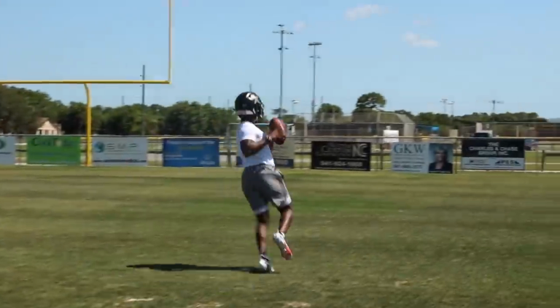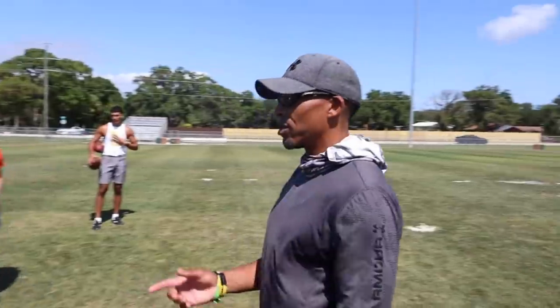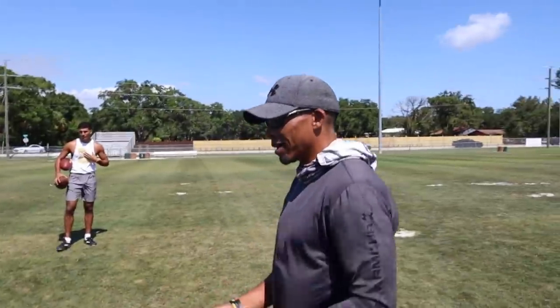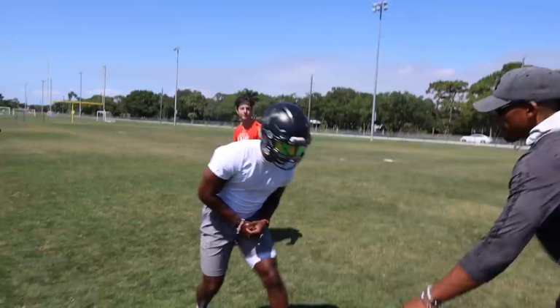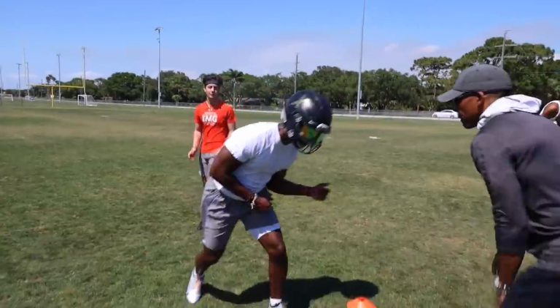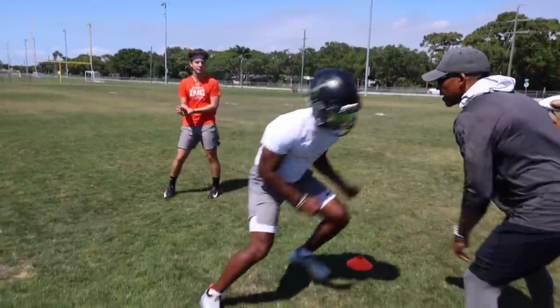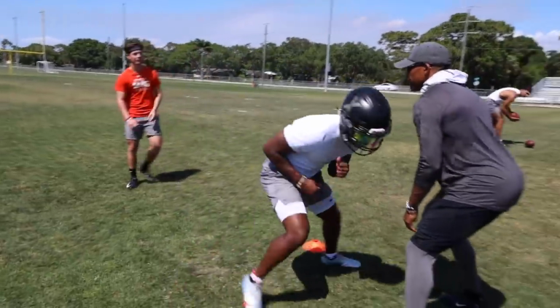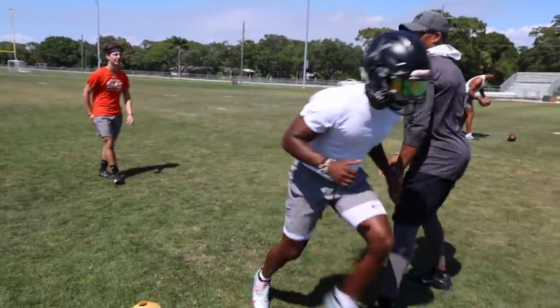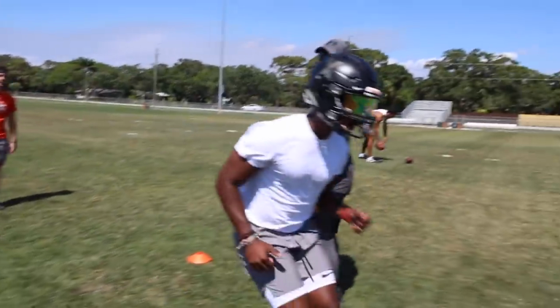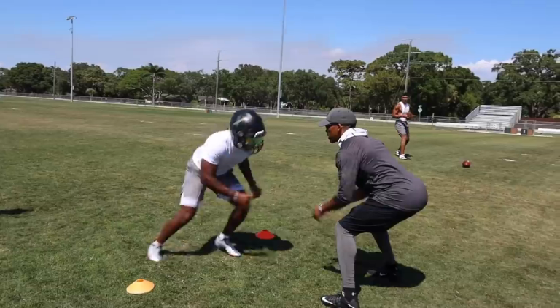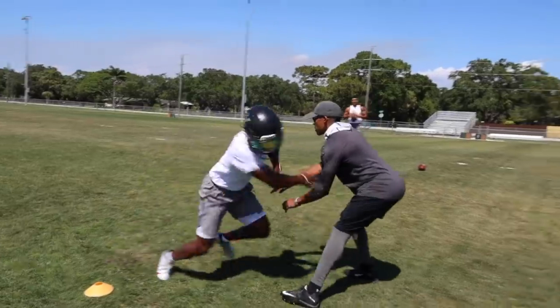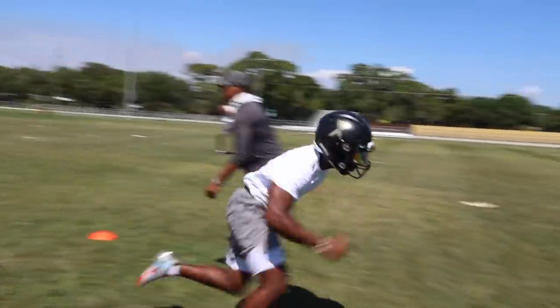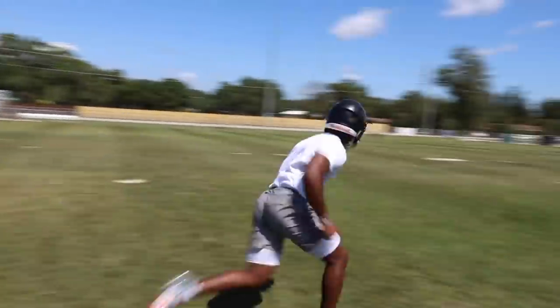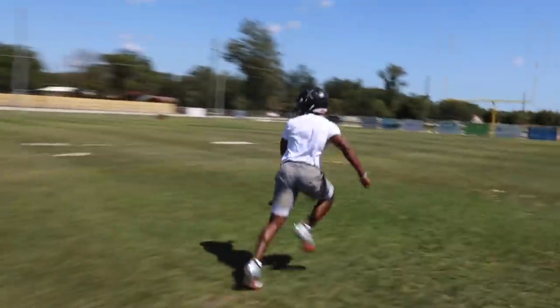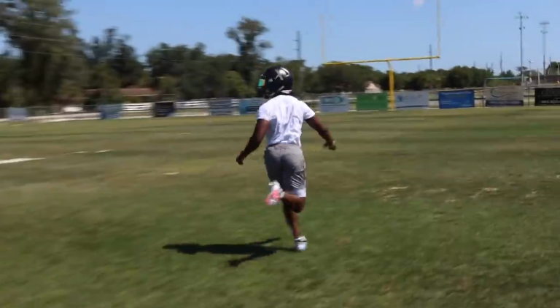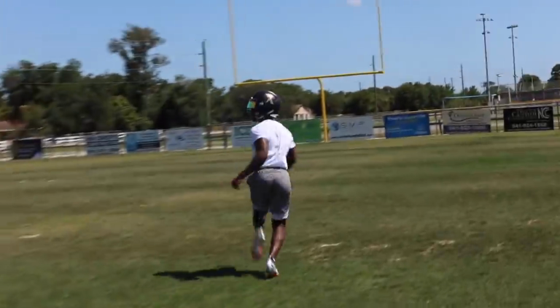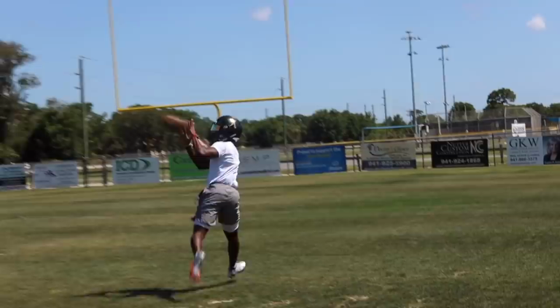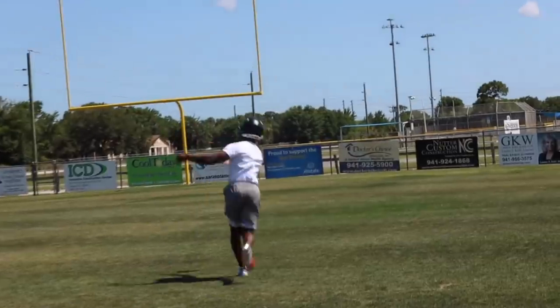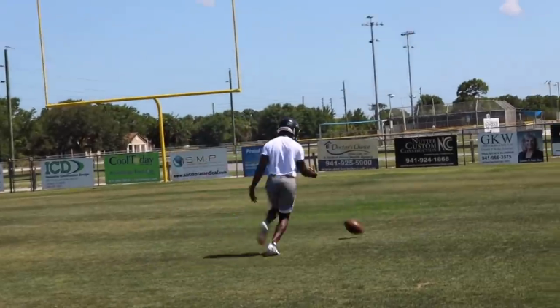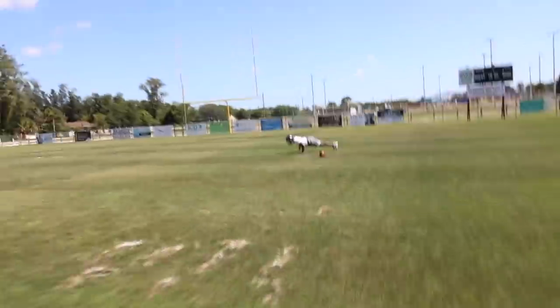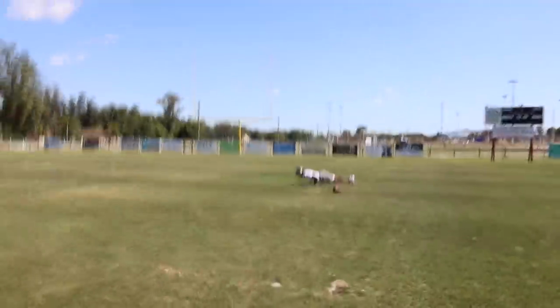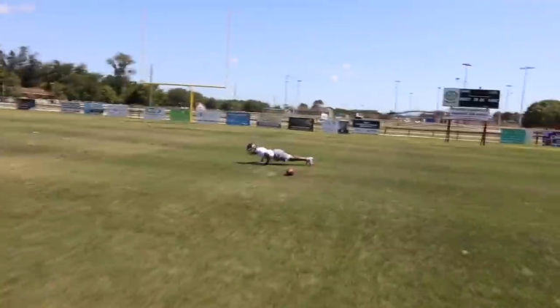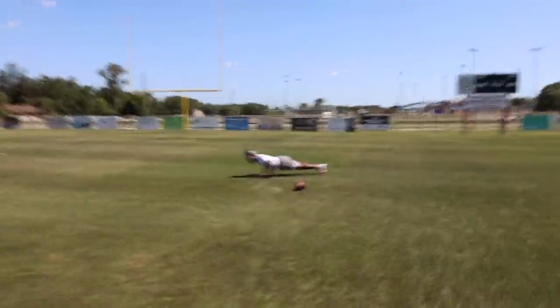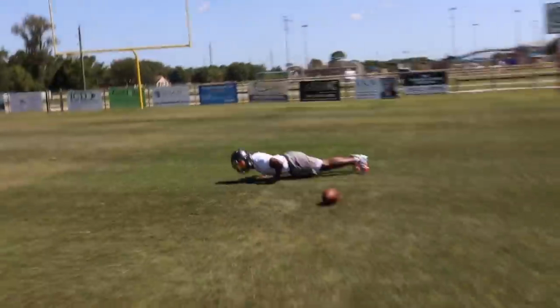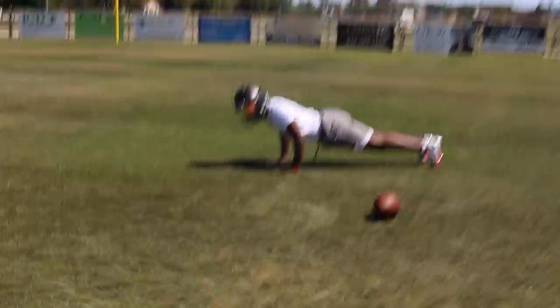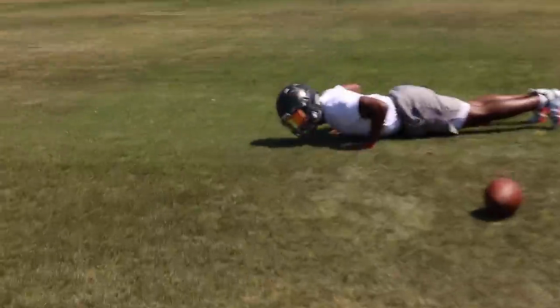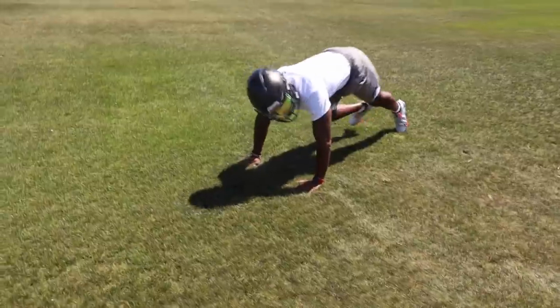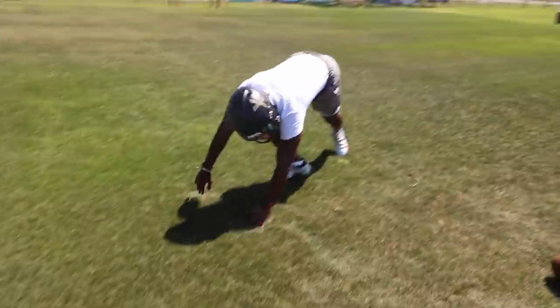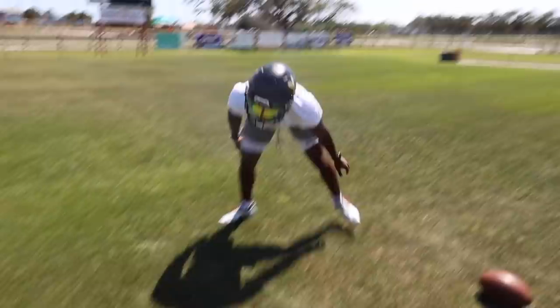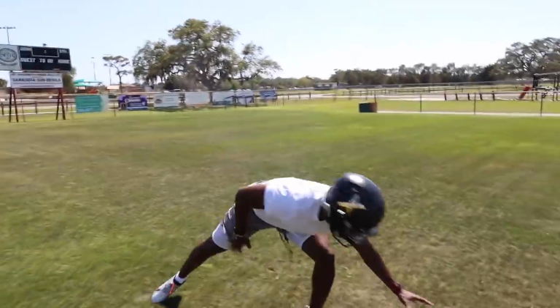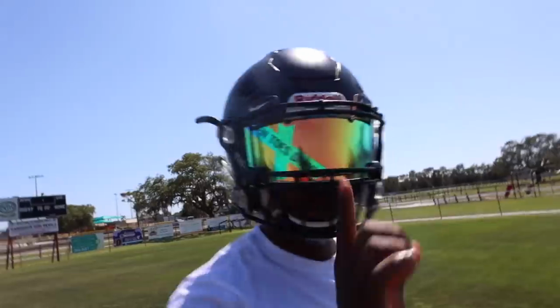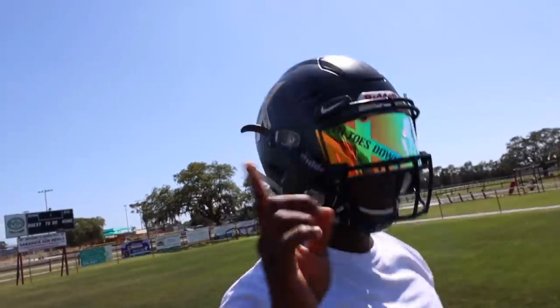Now we're going to go right-left. Right-left. I know that felt good. We can't have no more drops. No more.